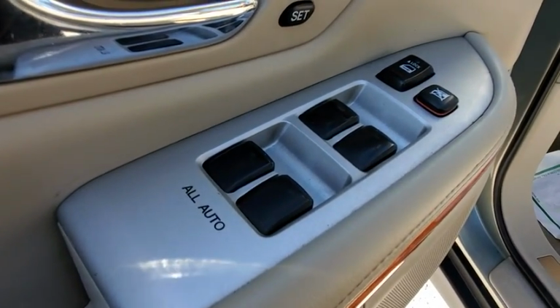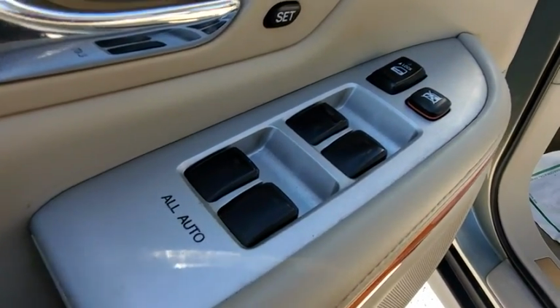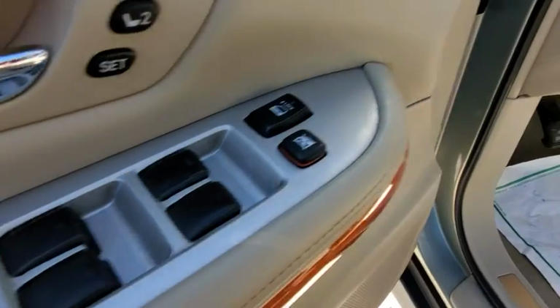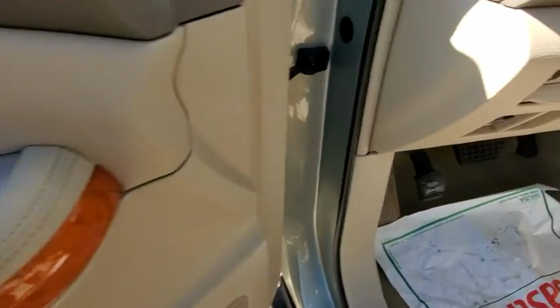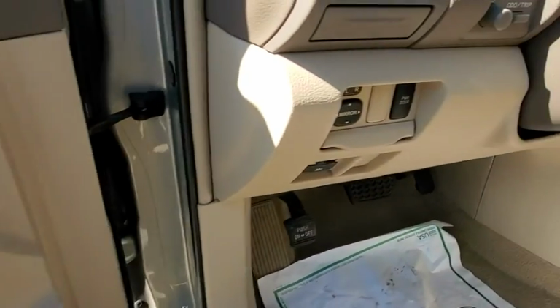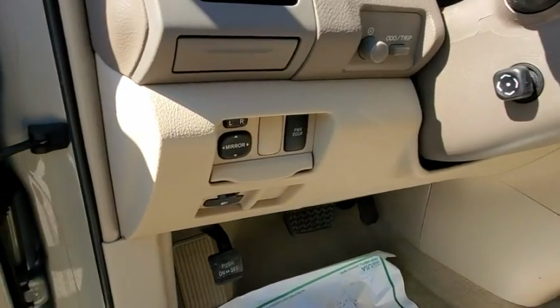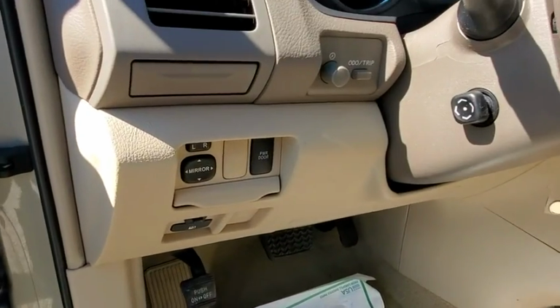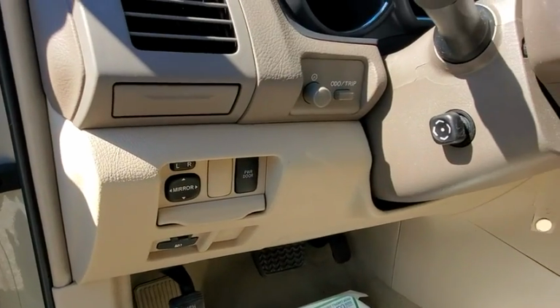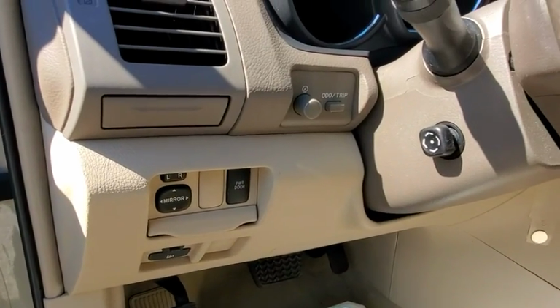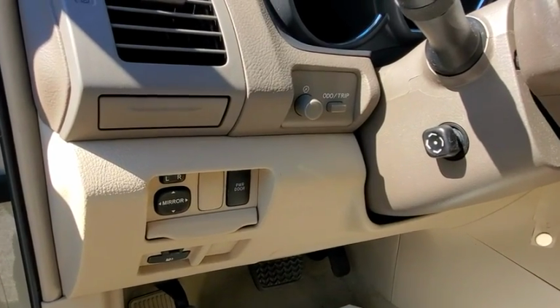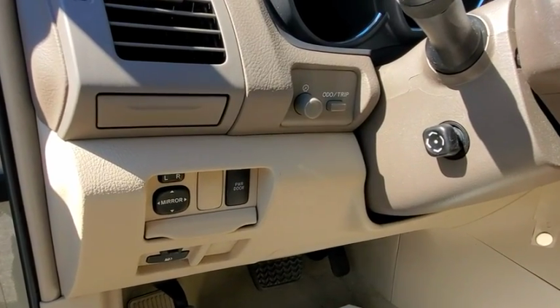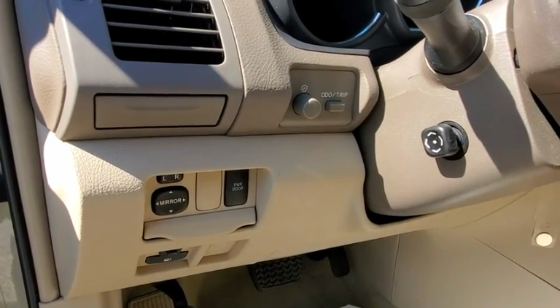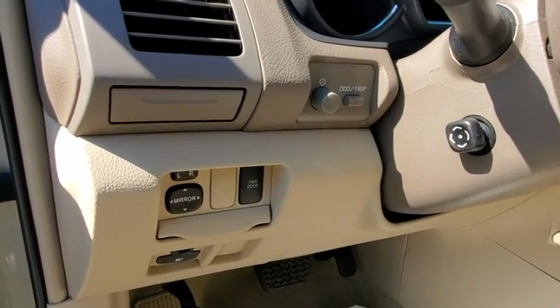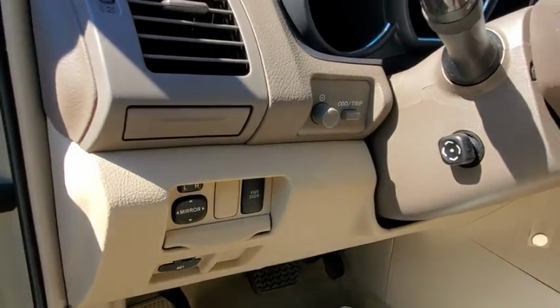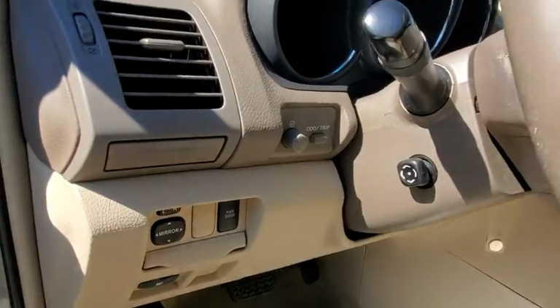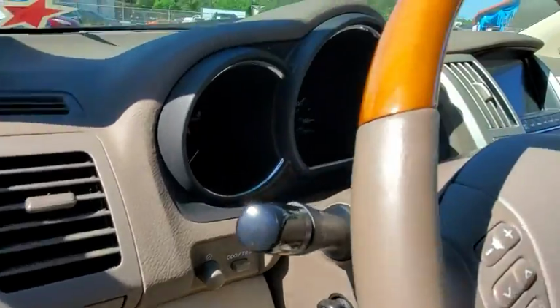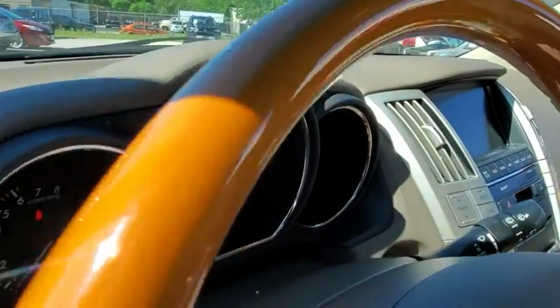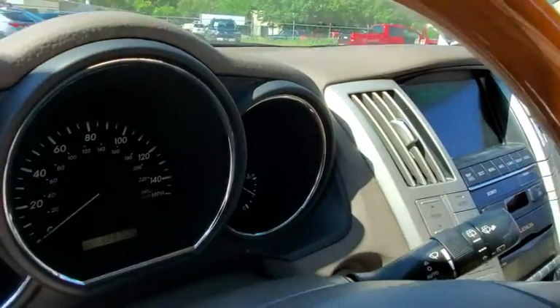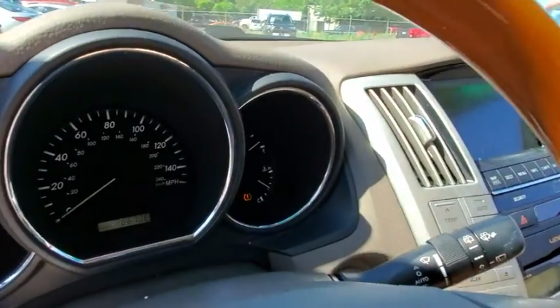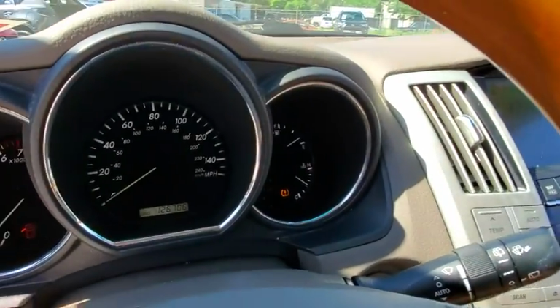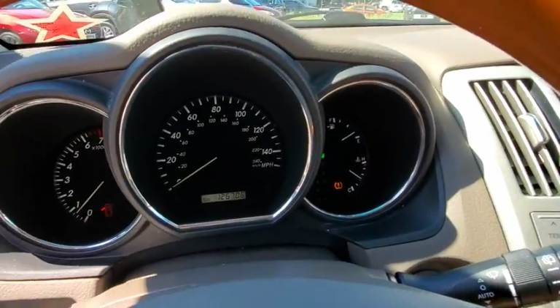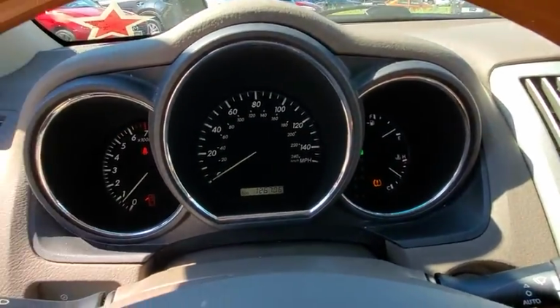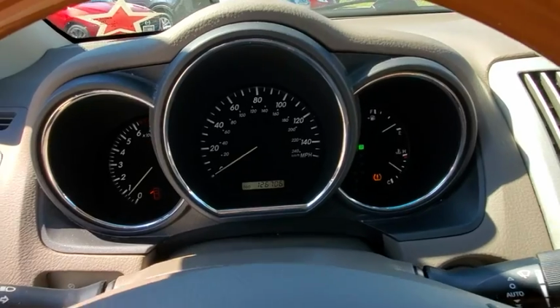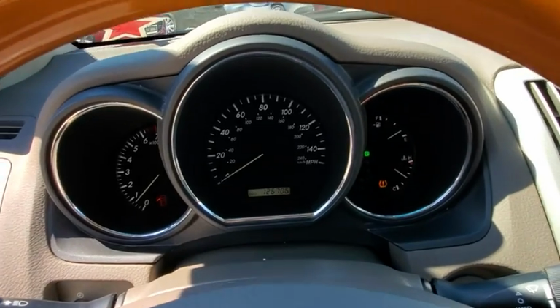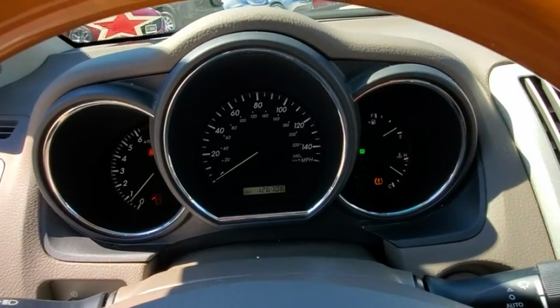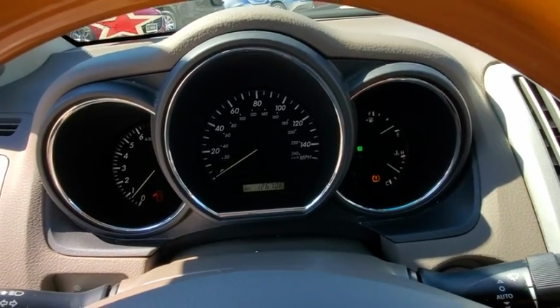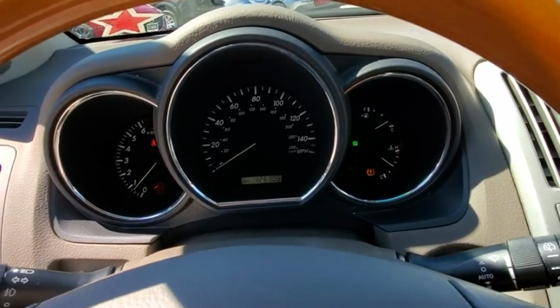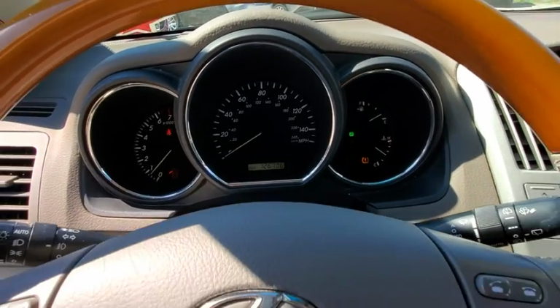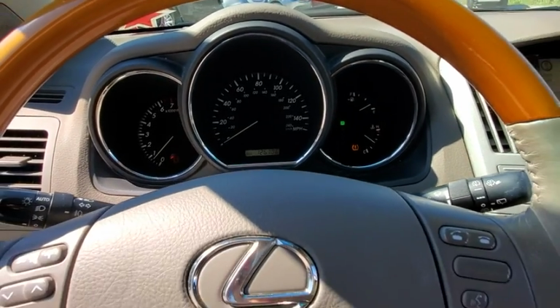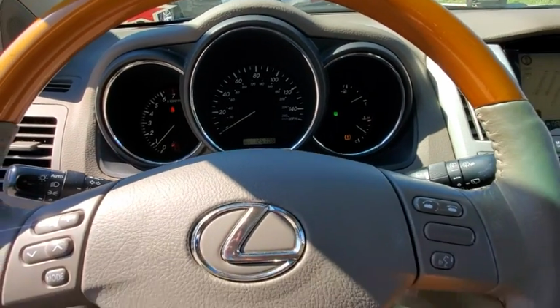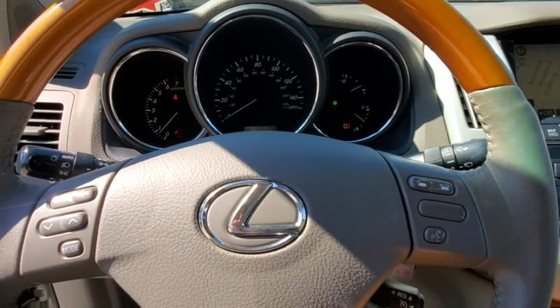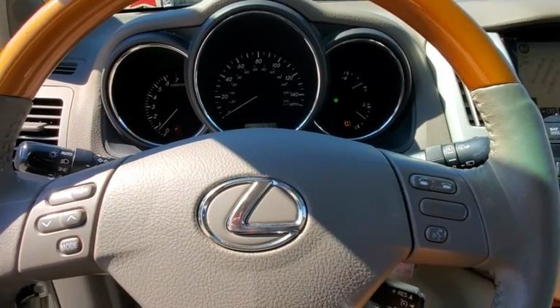Traction control, power liftgate, keyless entry, all-wheel drive, power passenger seat, anti-lock braking system, stability control, steering wheel audio controls, CD changer, leather-wrapped steering wheel, power steering.